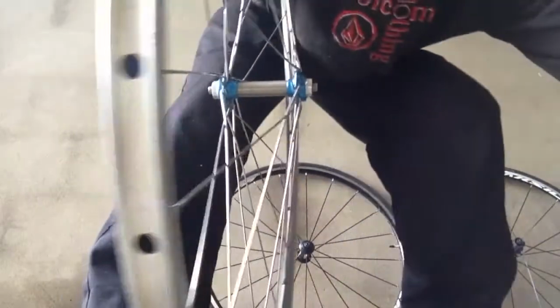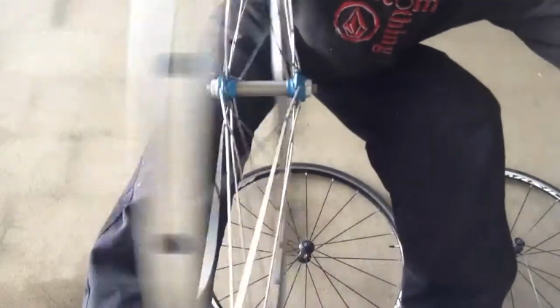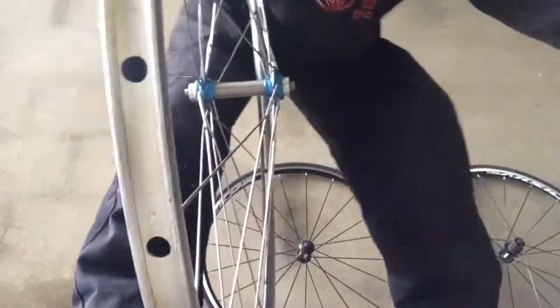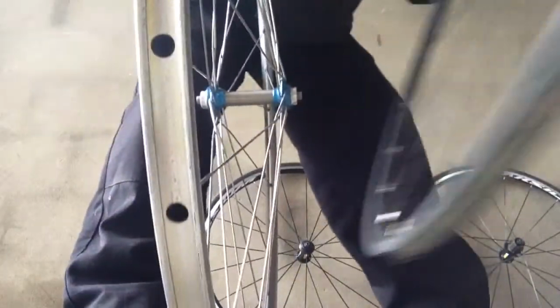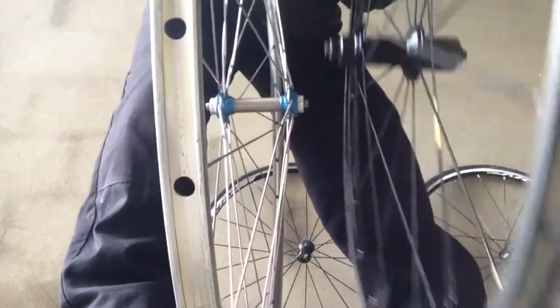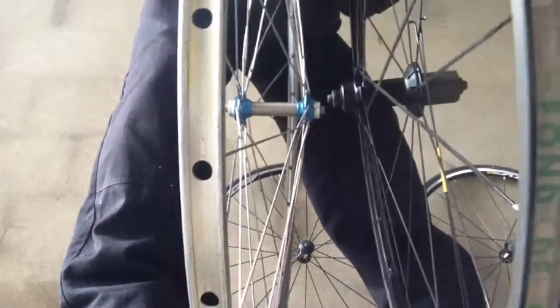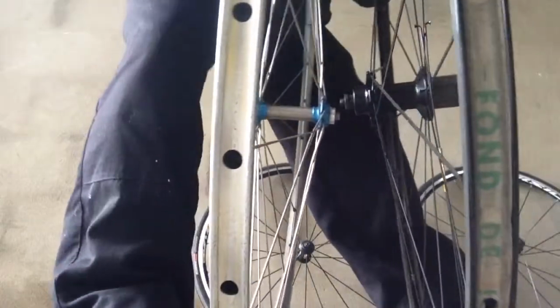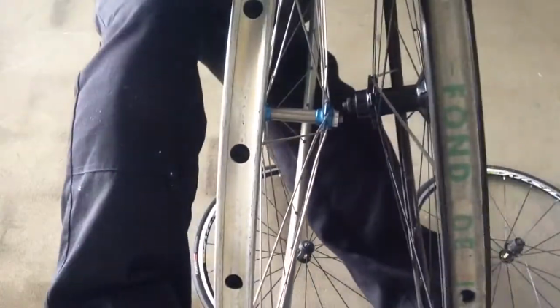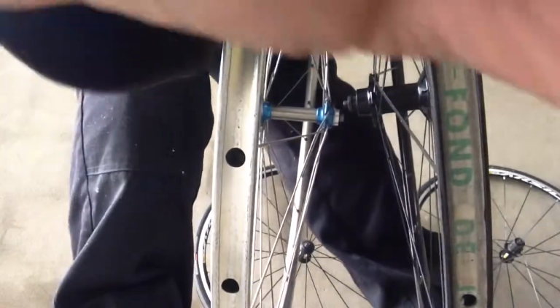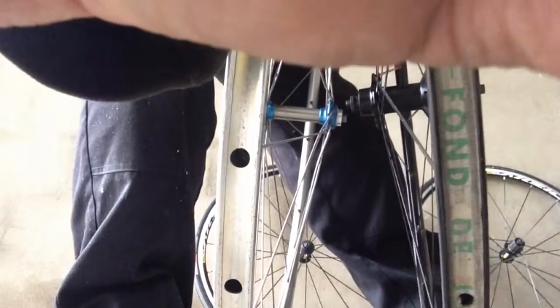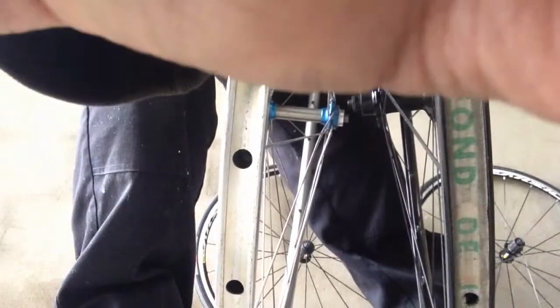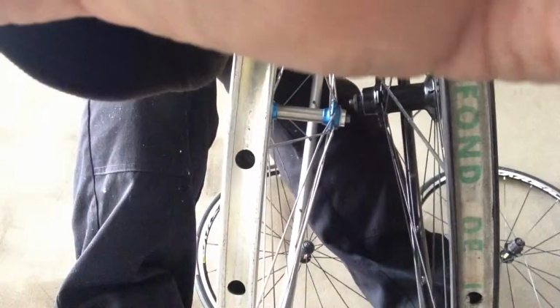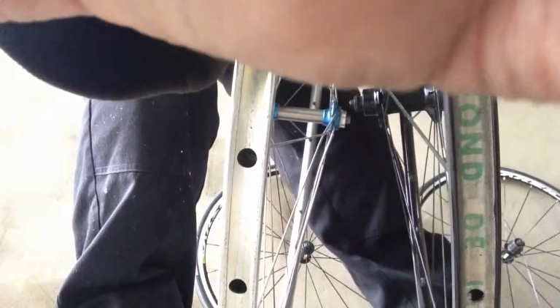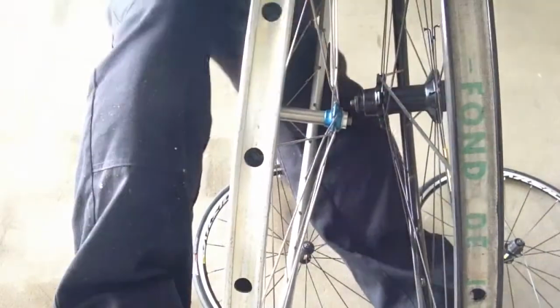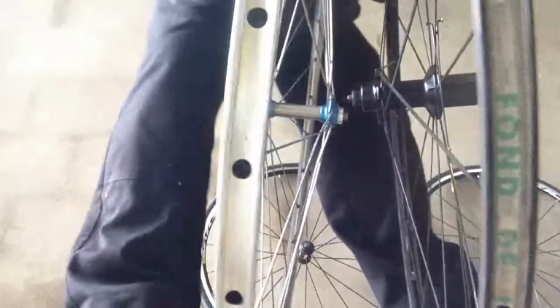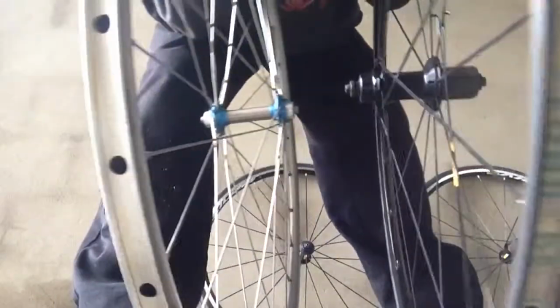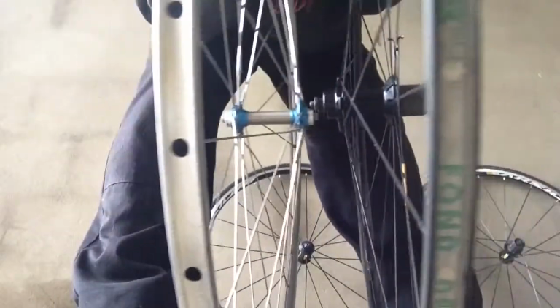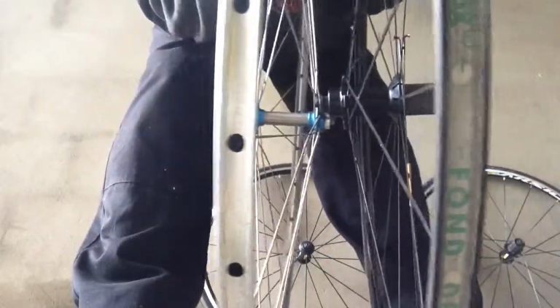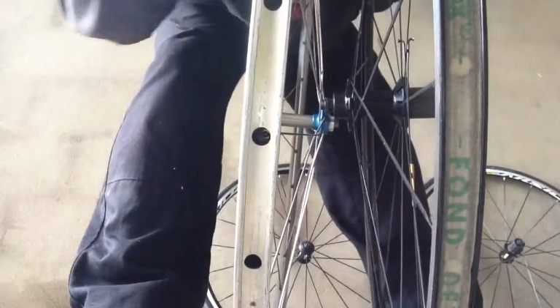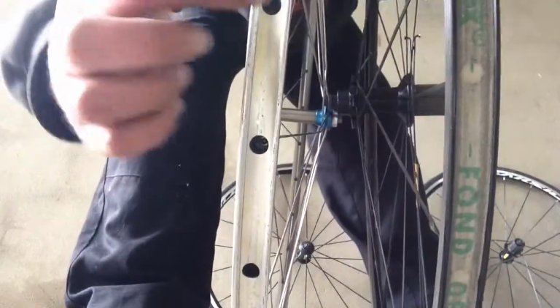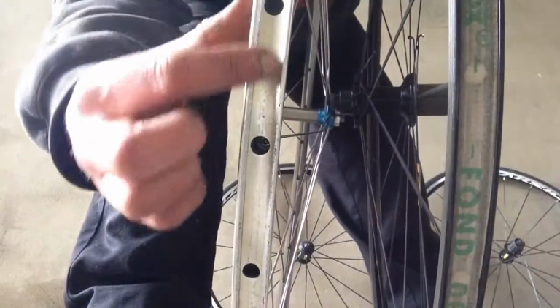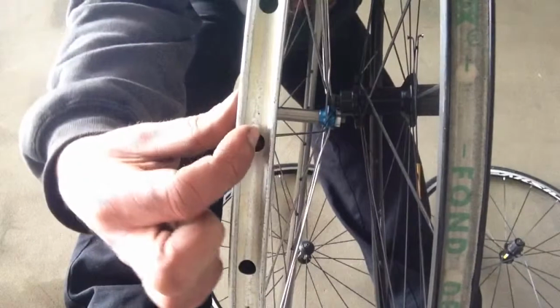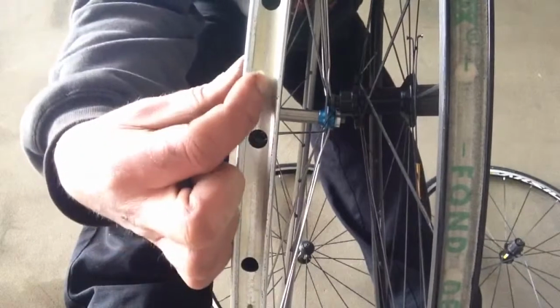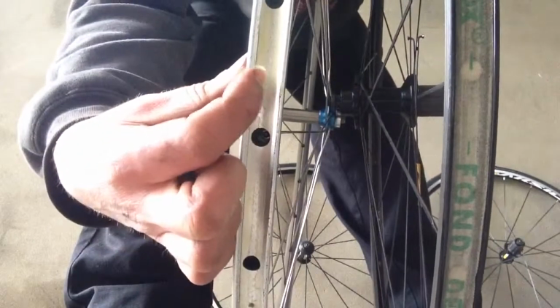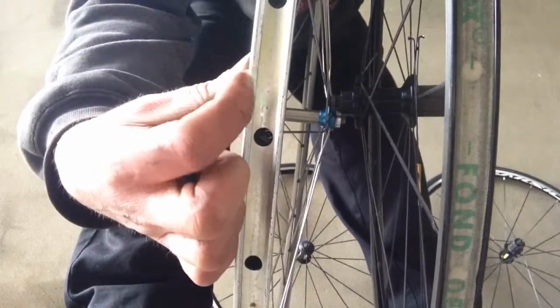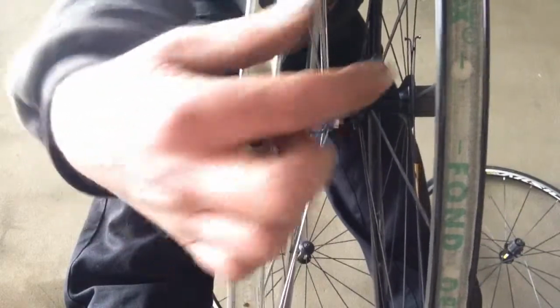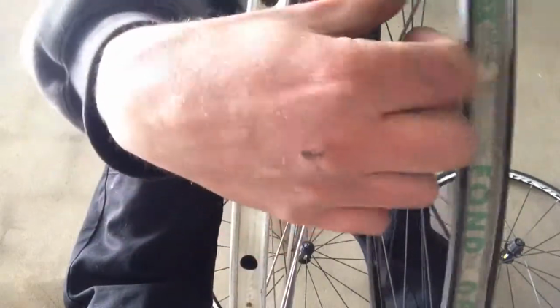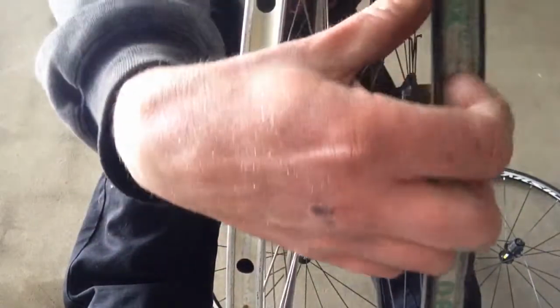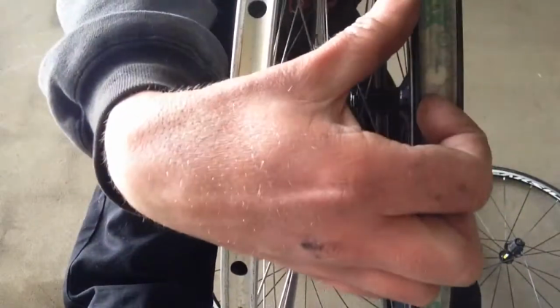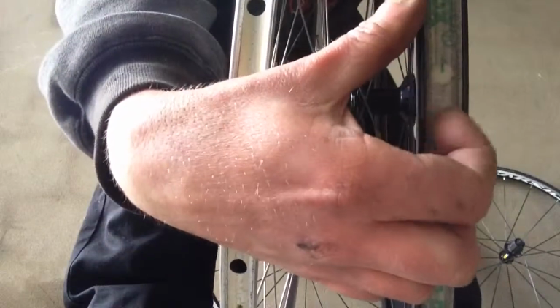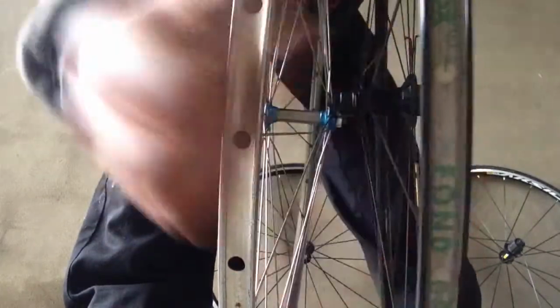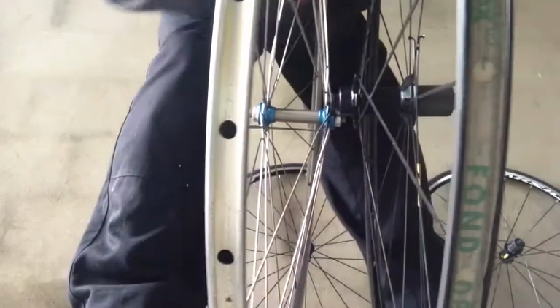So this is the tubular, and there's the clincher. As you can see, no hooks on the tubular rim, and we've got hooks on the clincher rim.